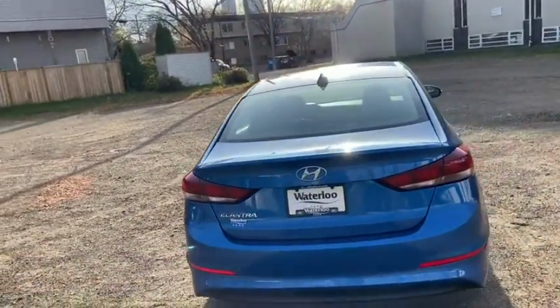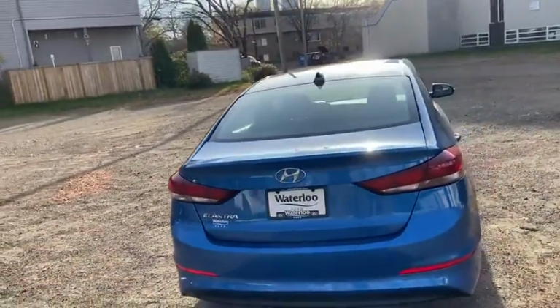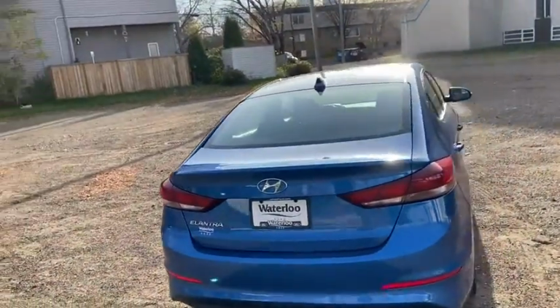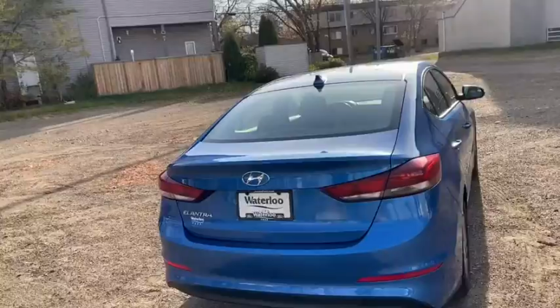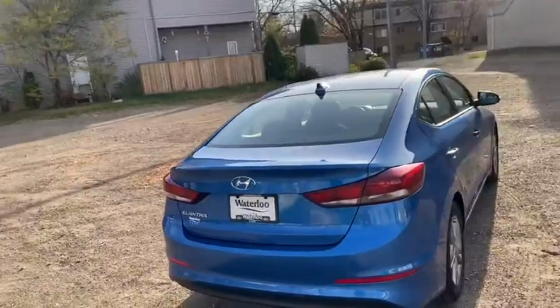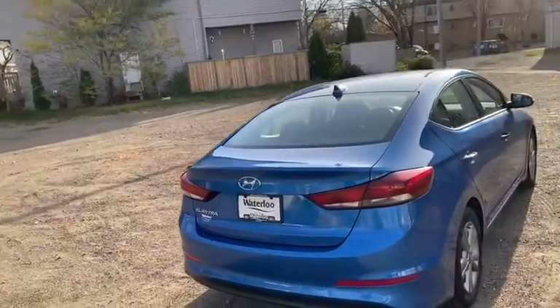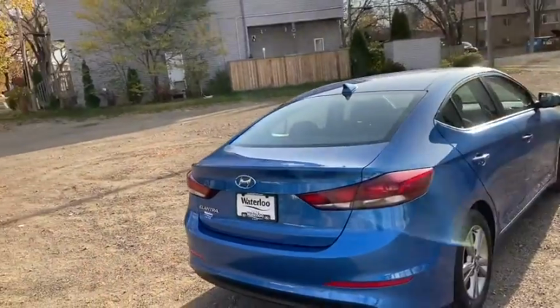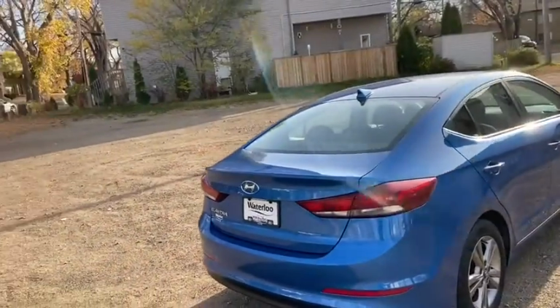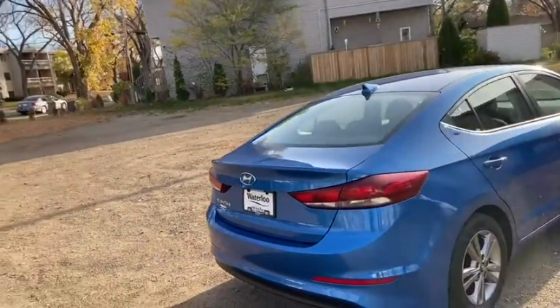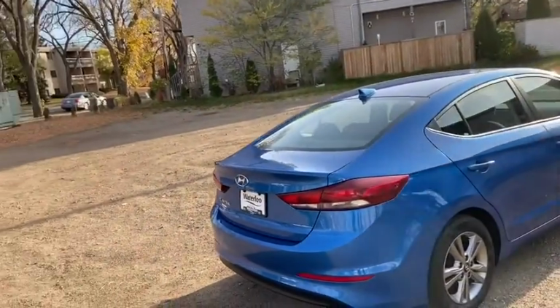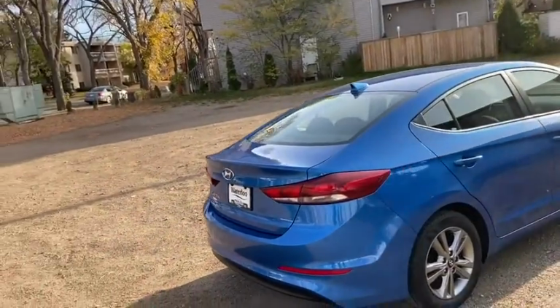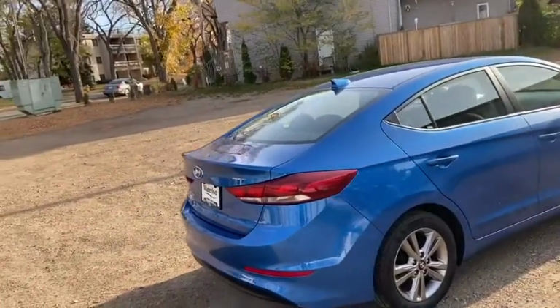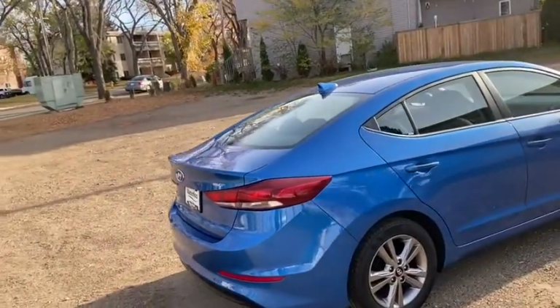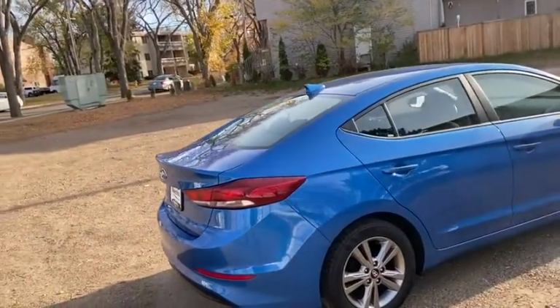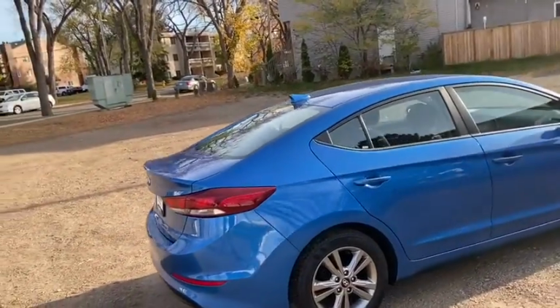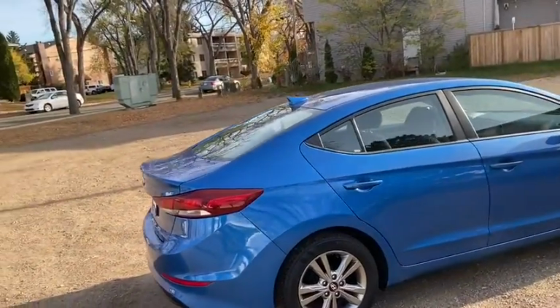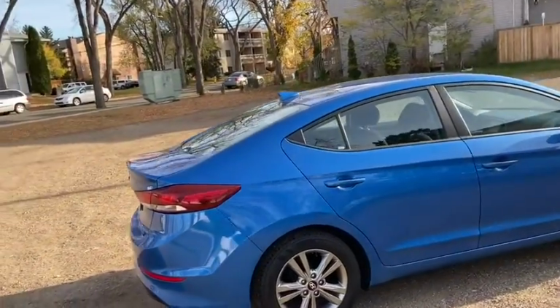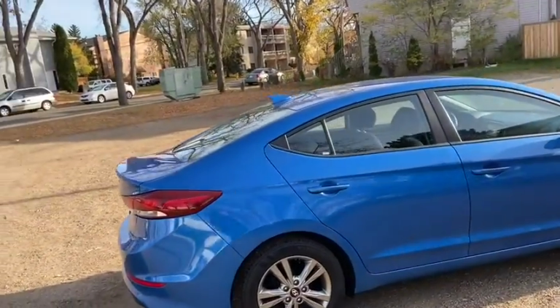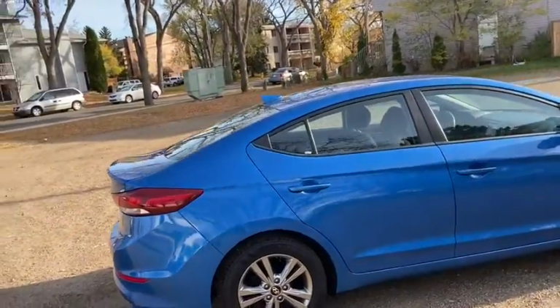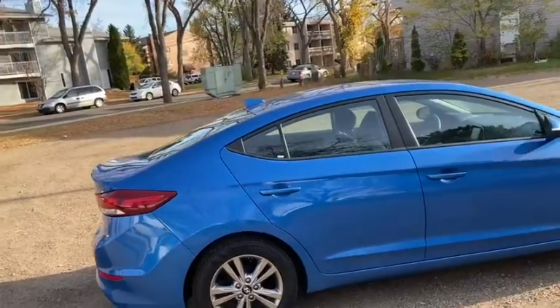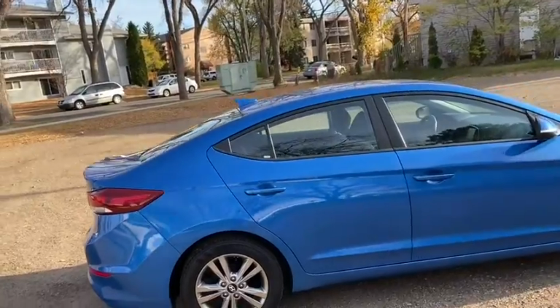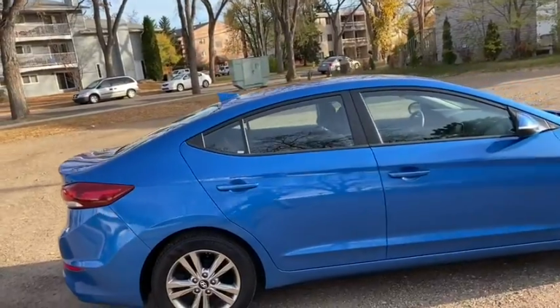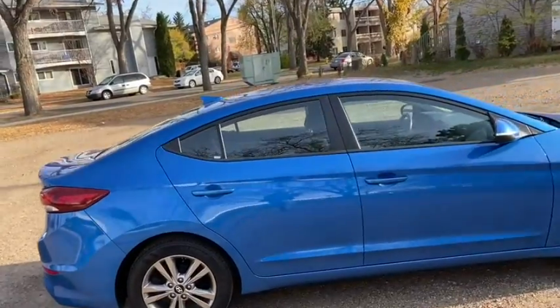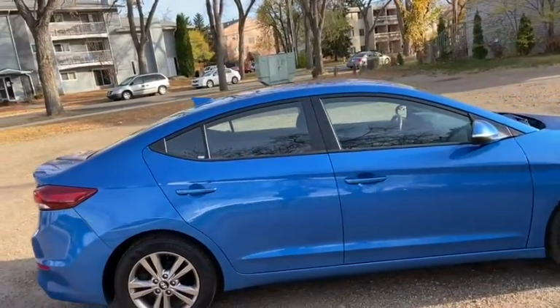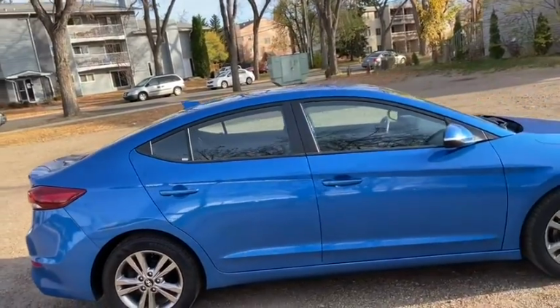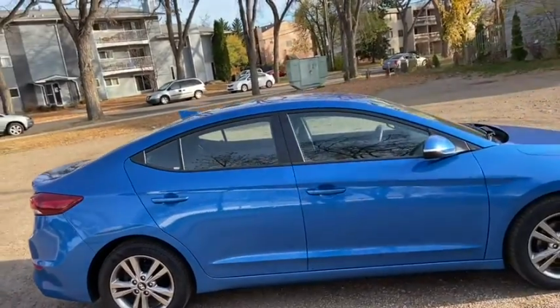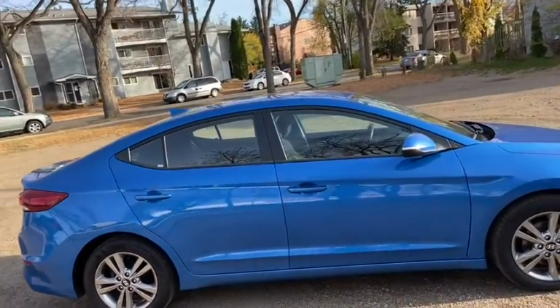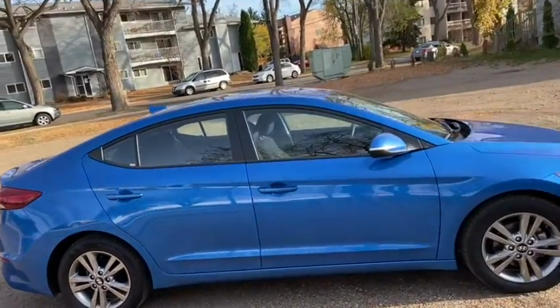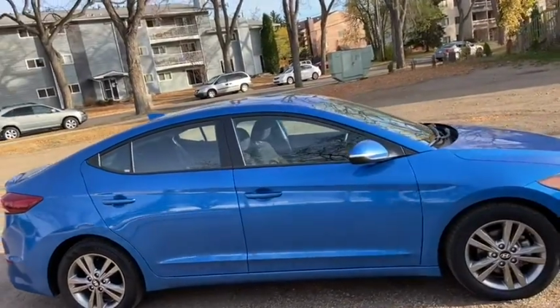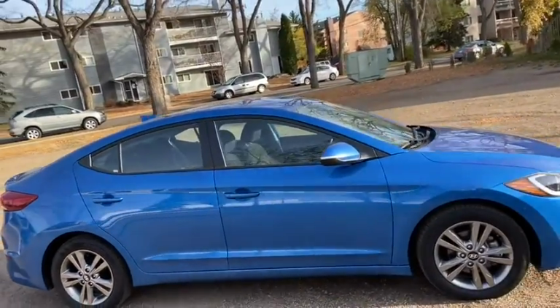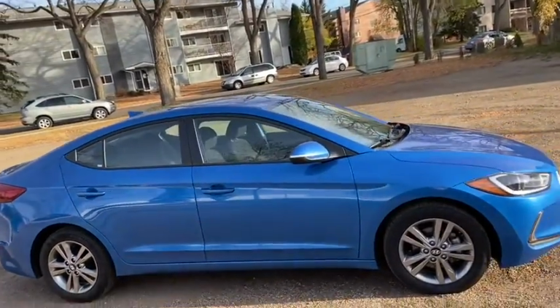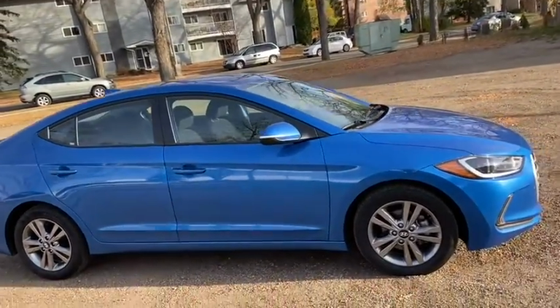We're not going to be able to cover everything about this car in this short video, so if you have any further questions please get in touch at waterlooford.com or come stop by our dealership at 11420 107th Ave Northwest in Edmonton, Alberta.